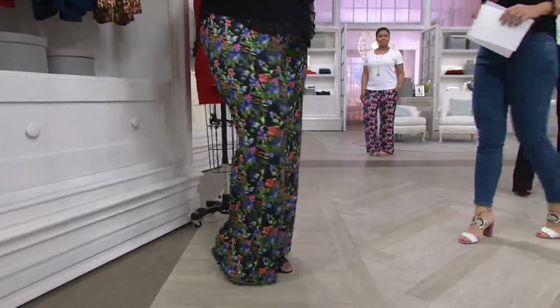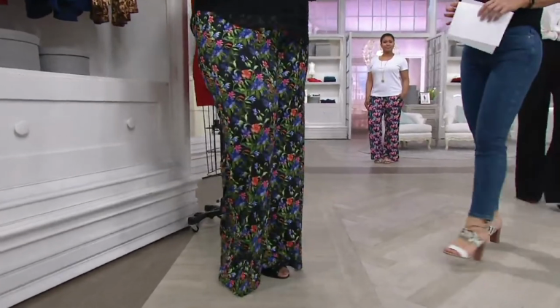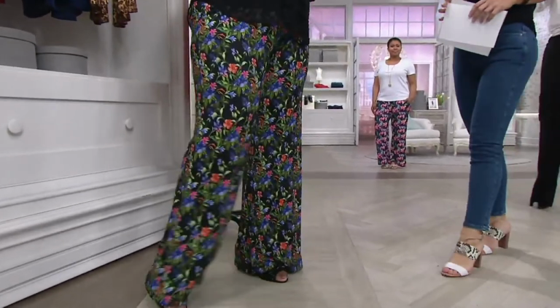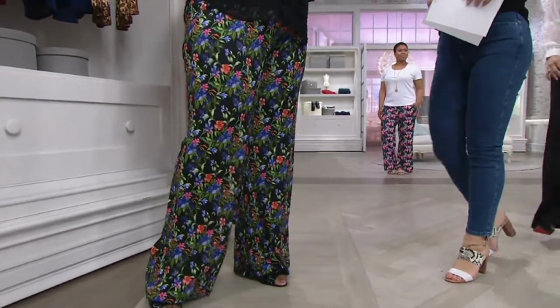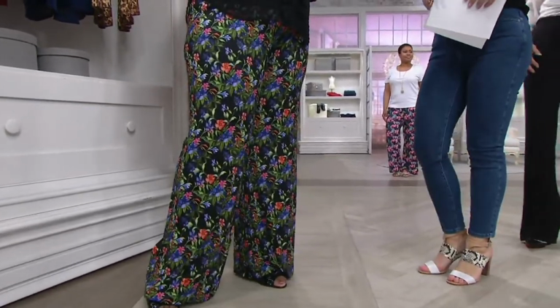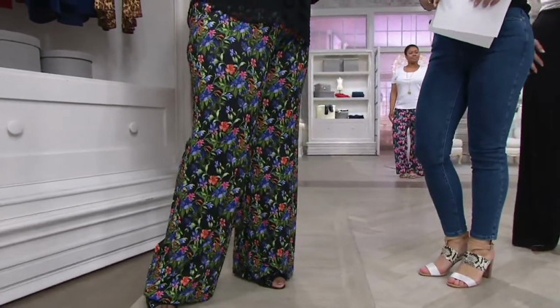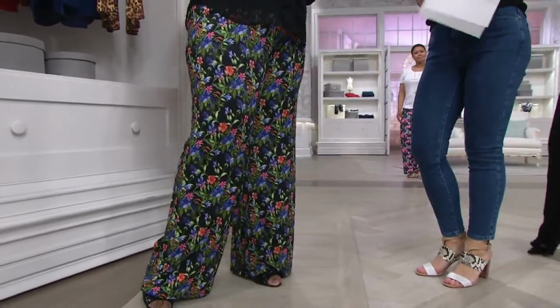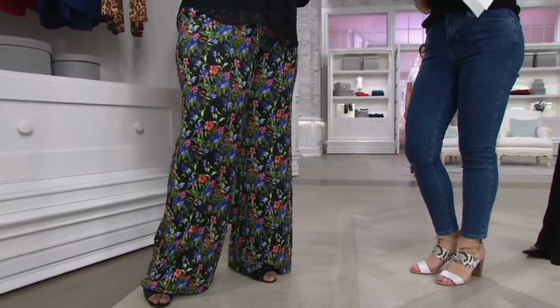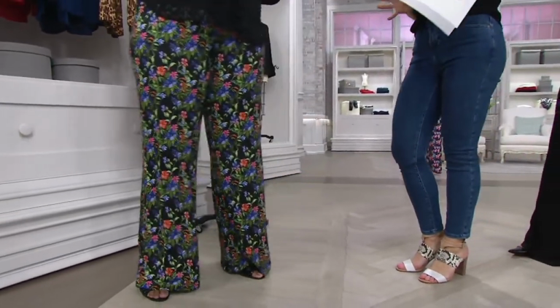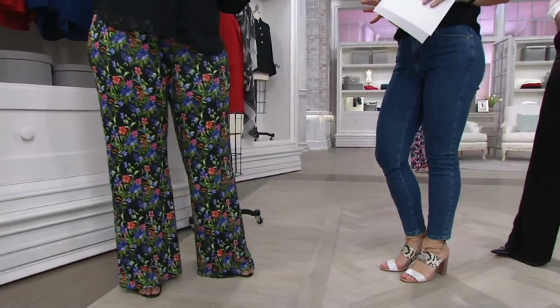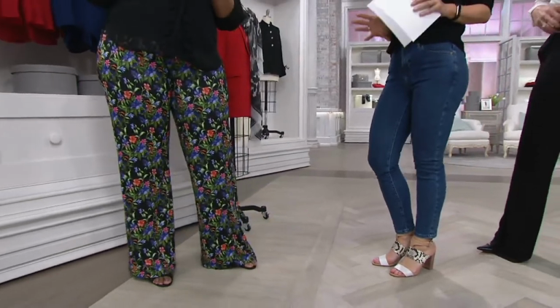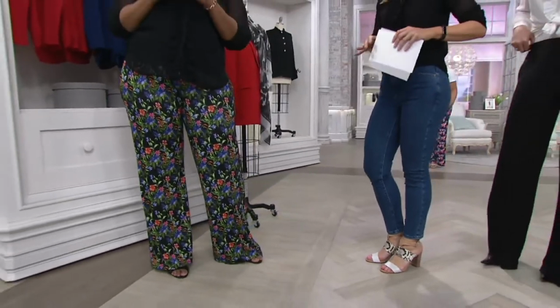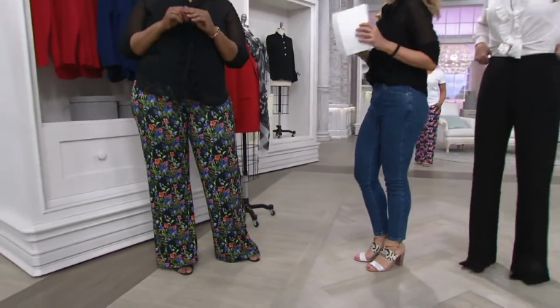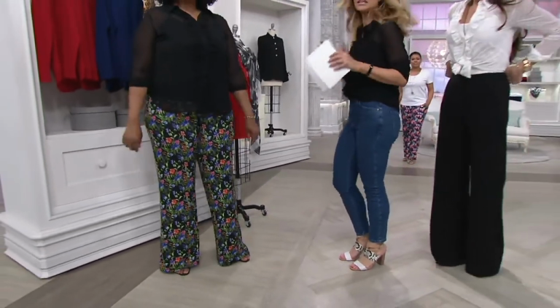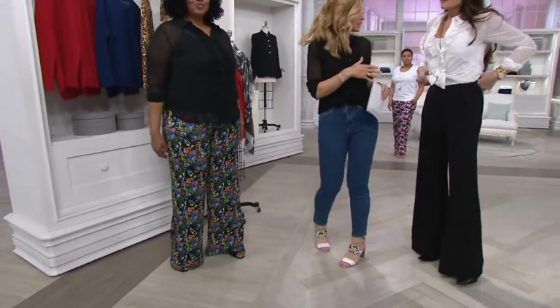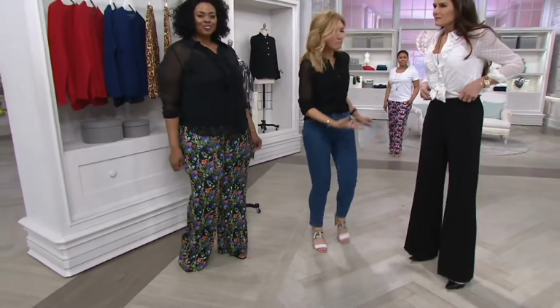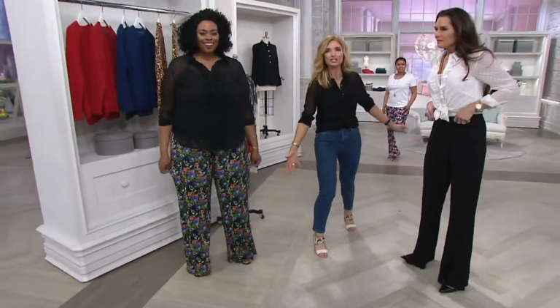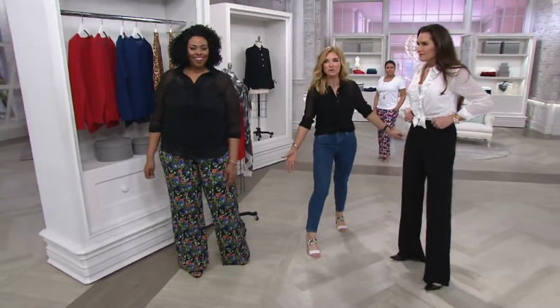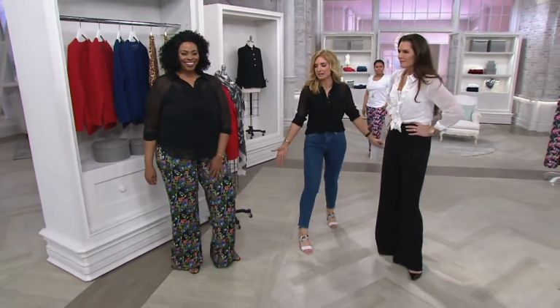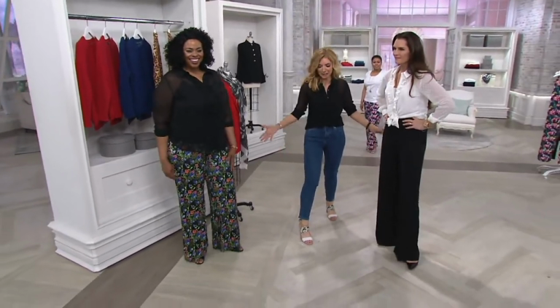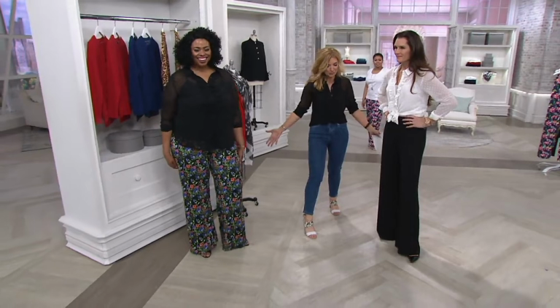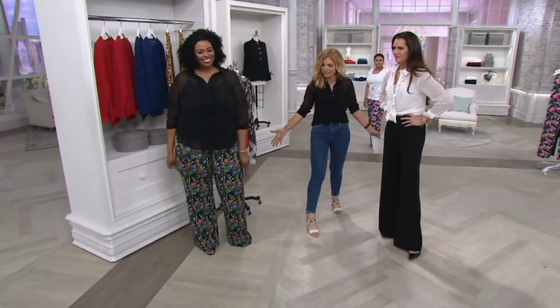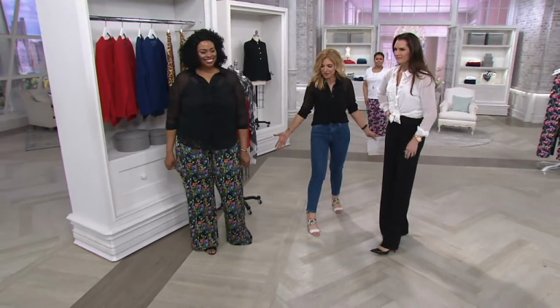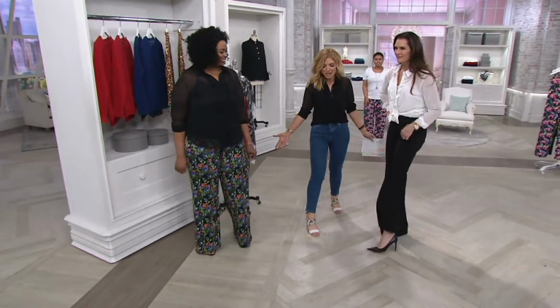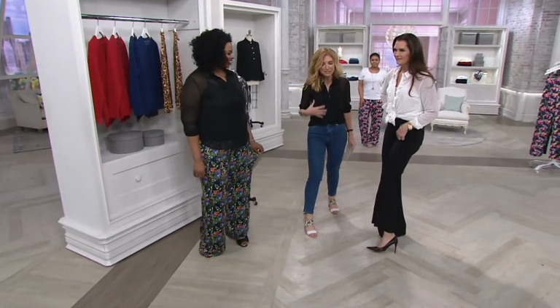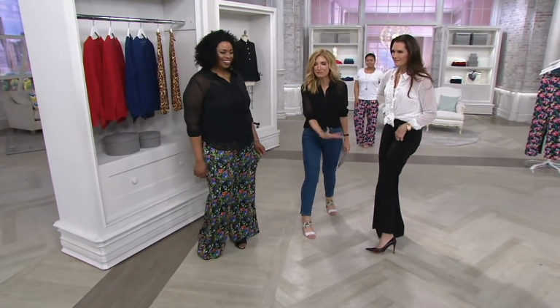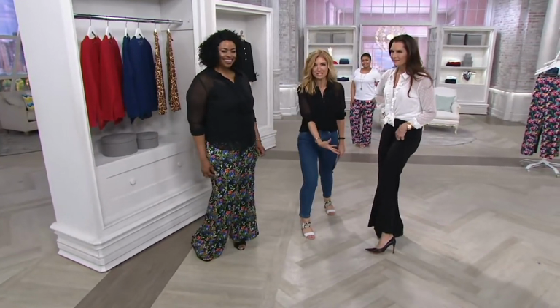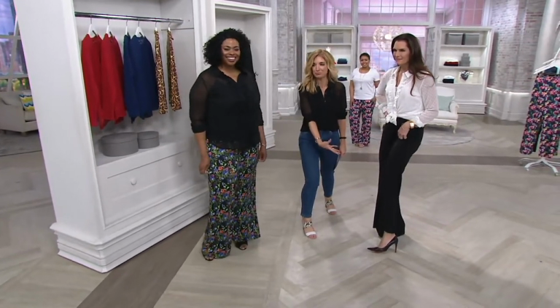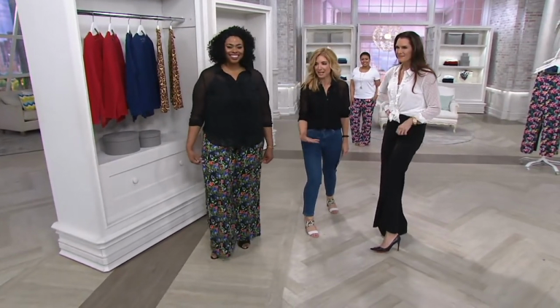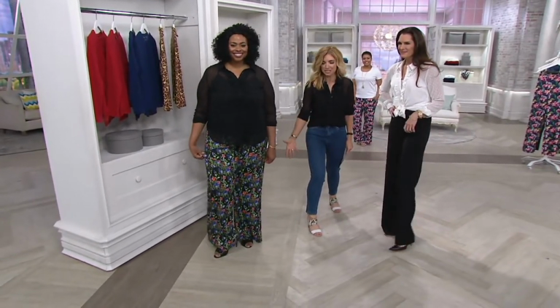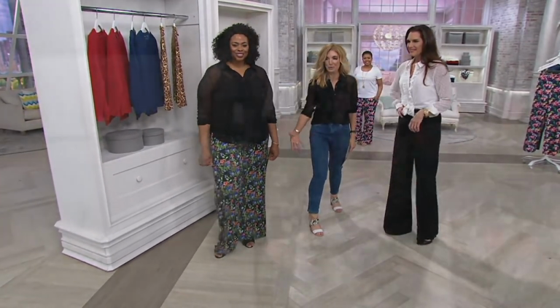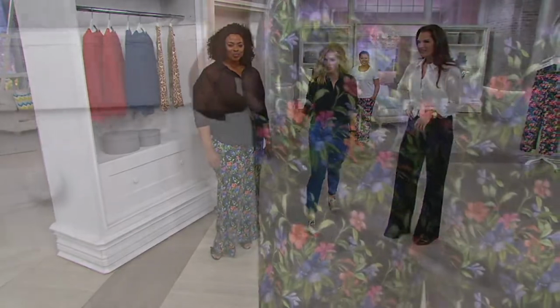I really wanted to wear these wide leg pants. I am all about a palazzo style, a wide leg, a dramatic sweep, and a pant leg. And look at what Brooke has done here — she did it in both black and prints, and now I want all of them.